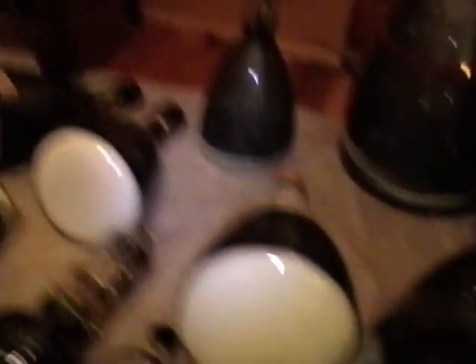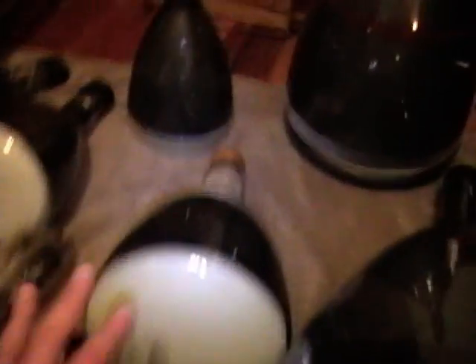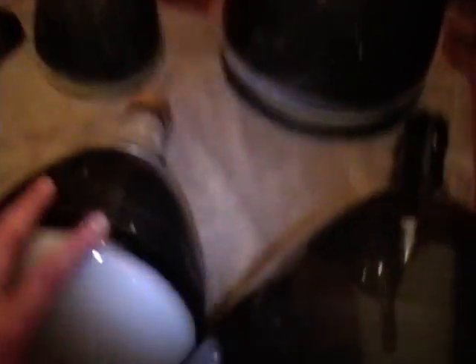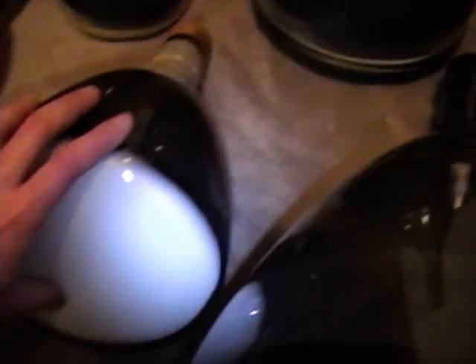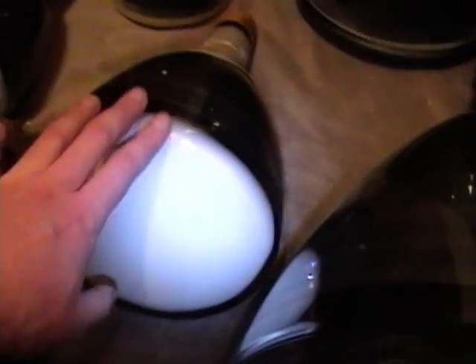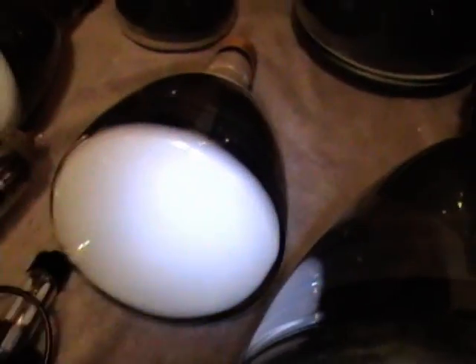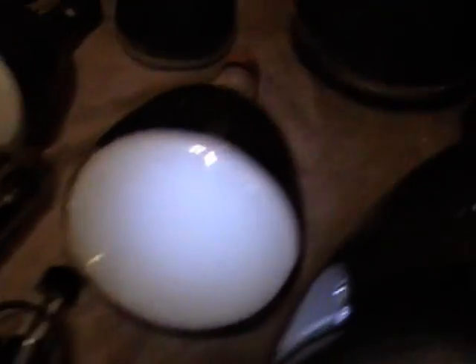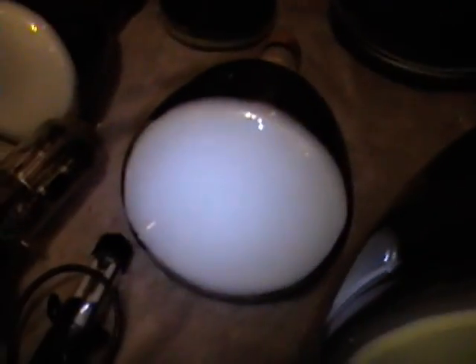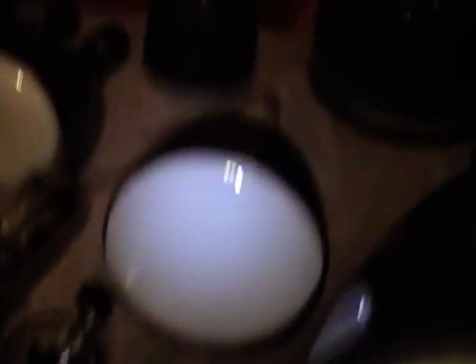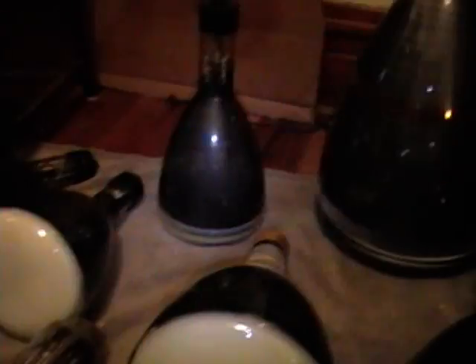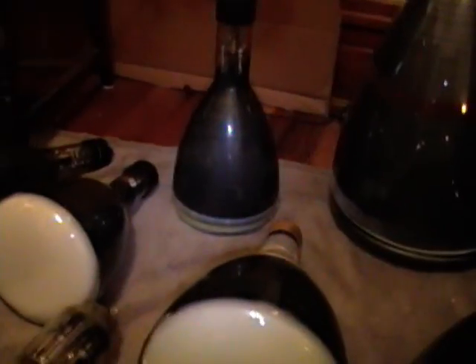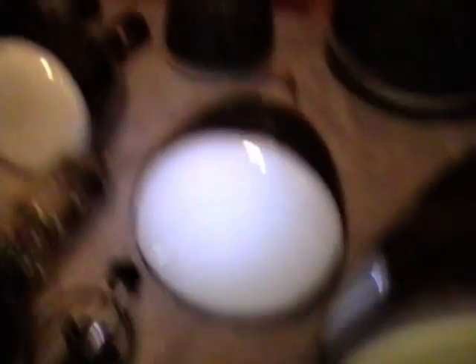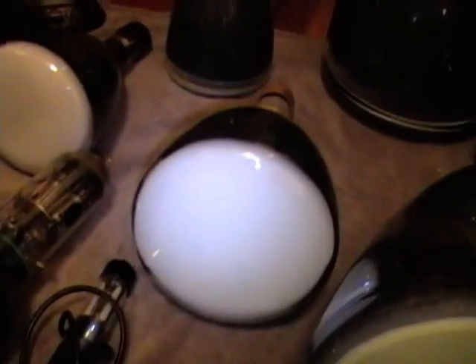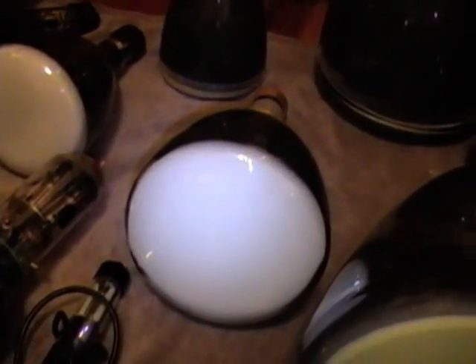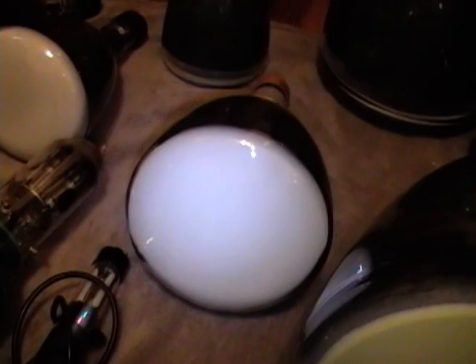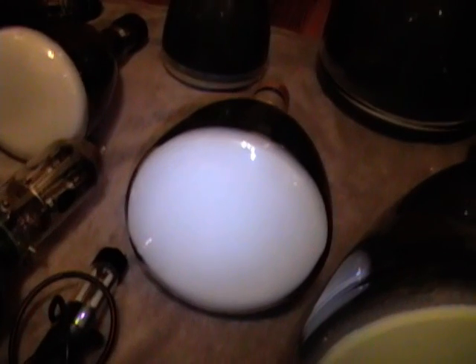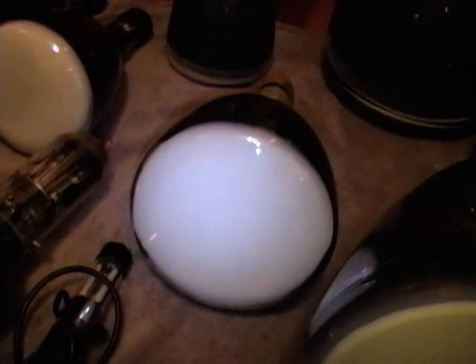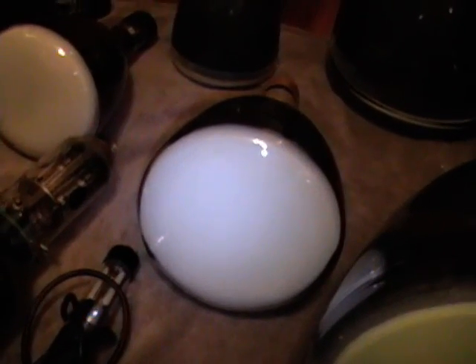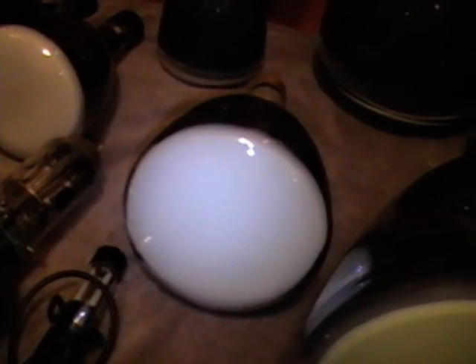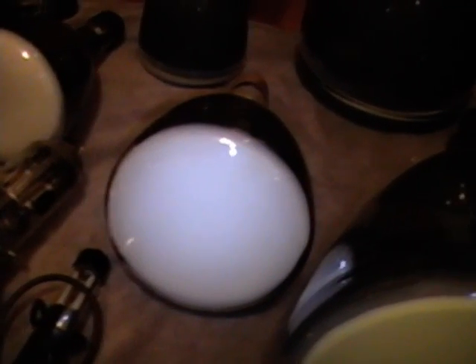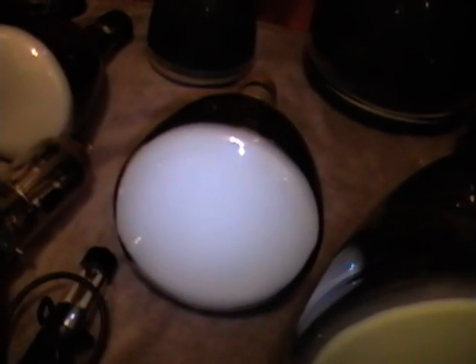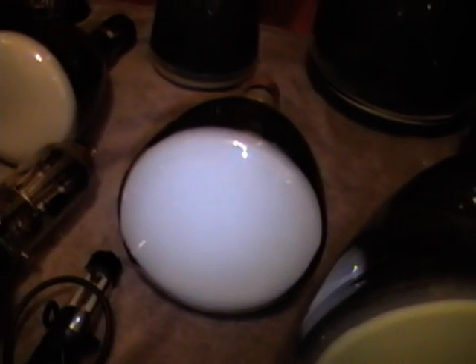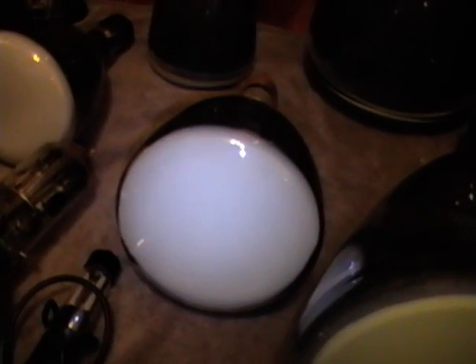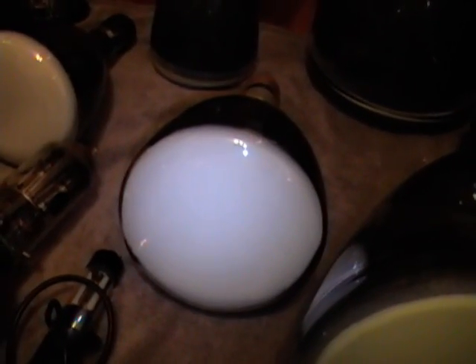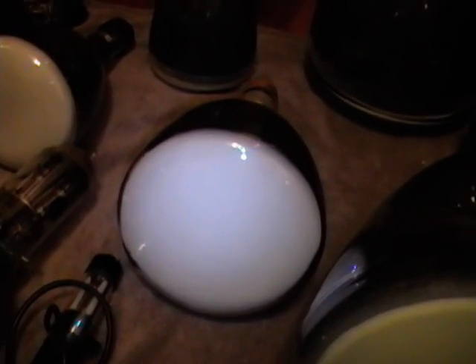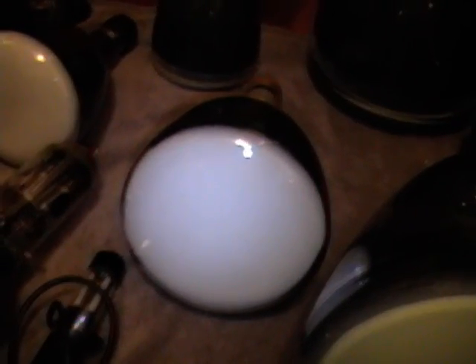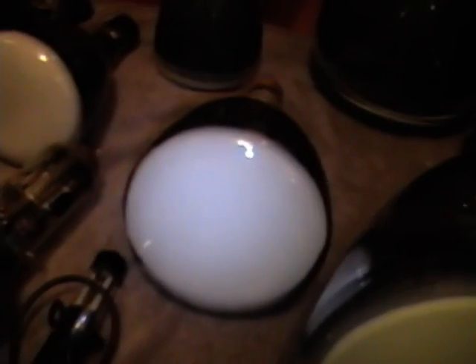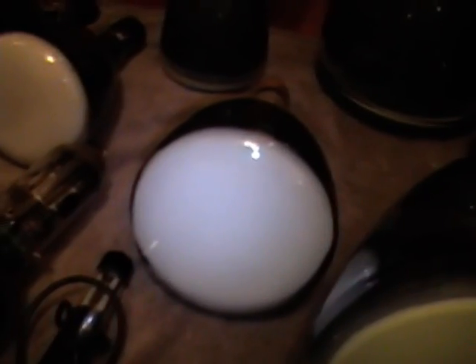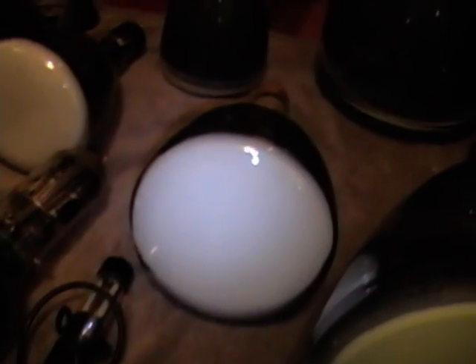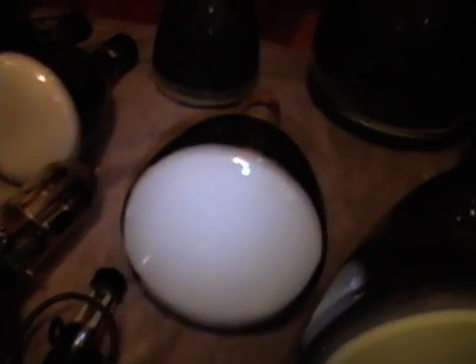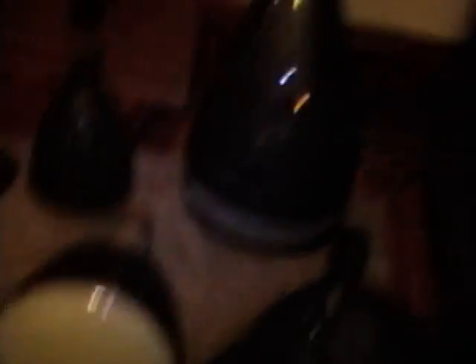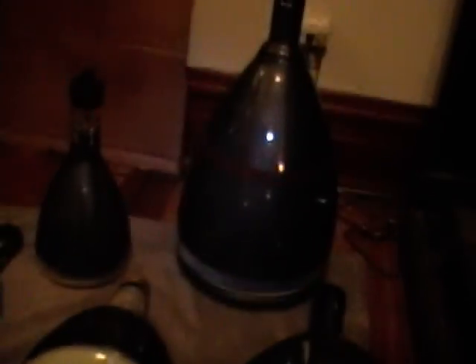This is even rarer - this is an 8BP4, which is the 8-inch version of that set. Very few sets use these, and I think it was the largest electrostatic TV picture tube ever made.